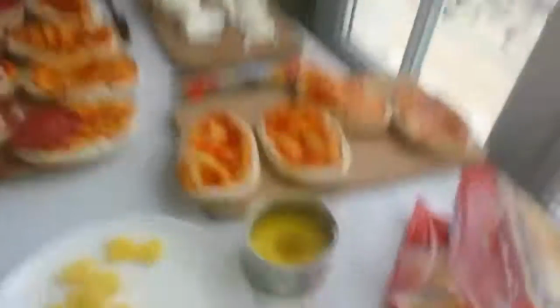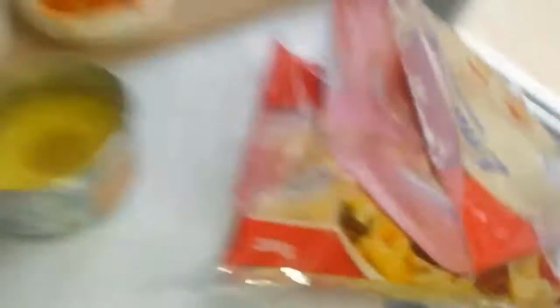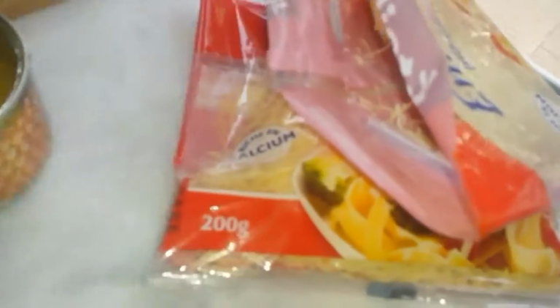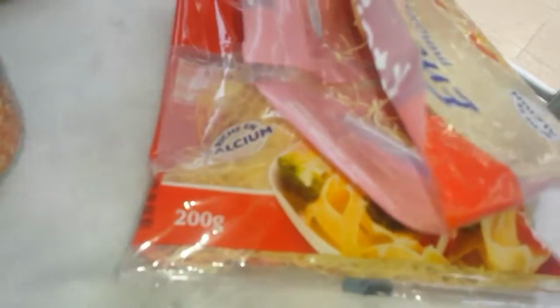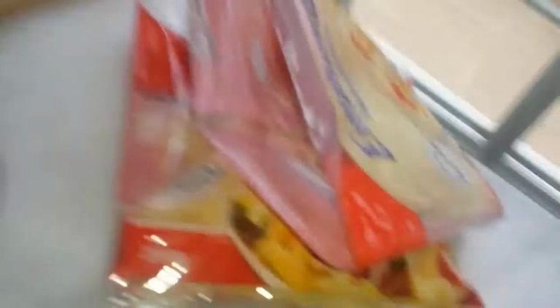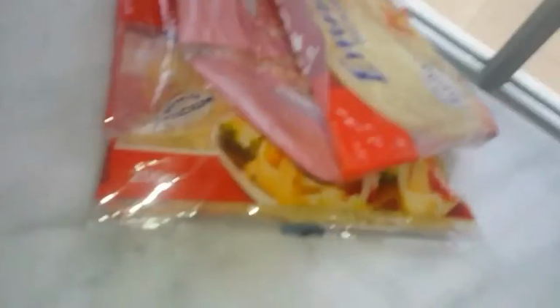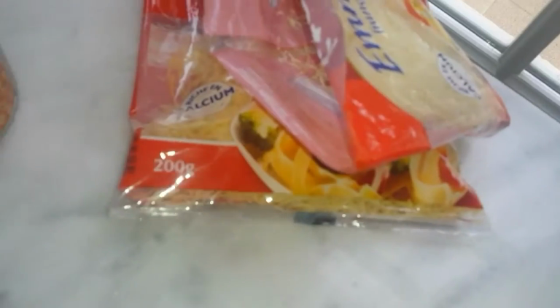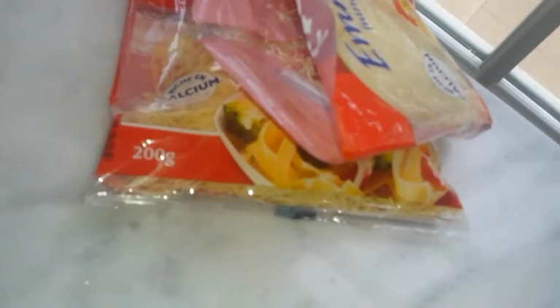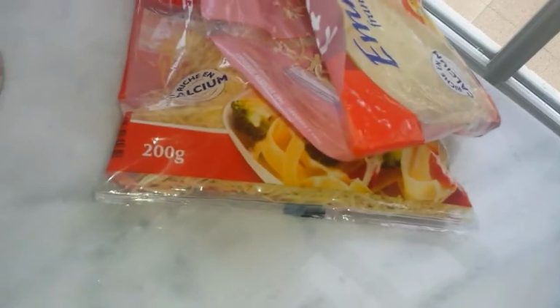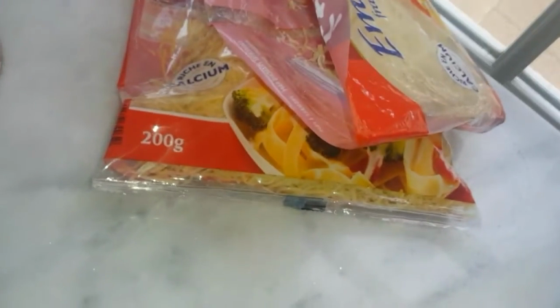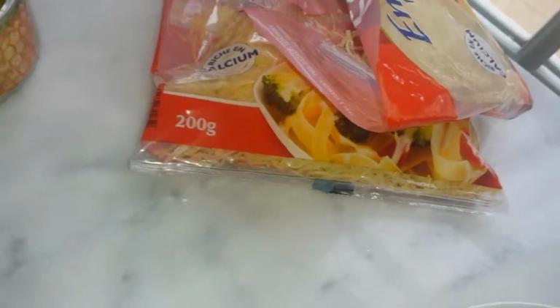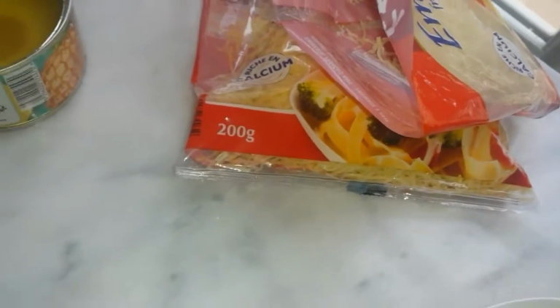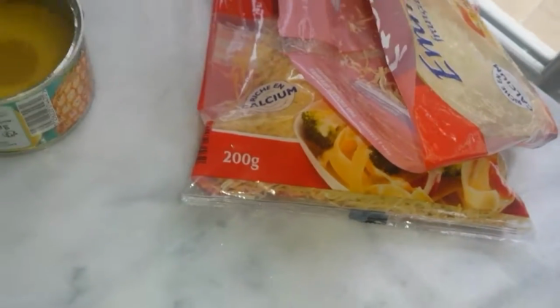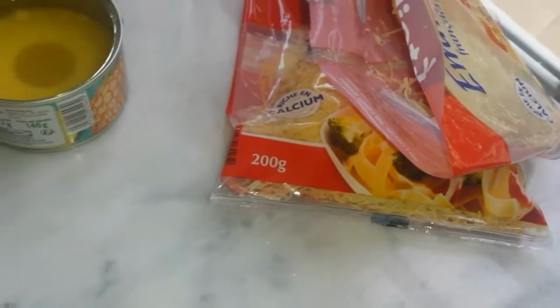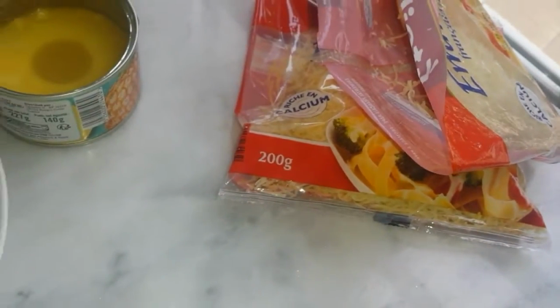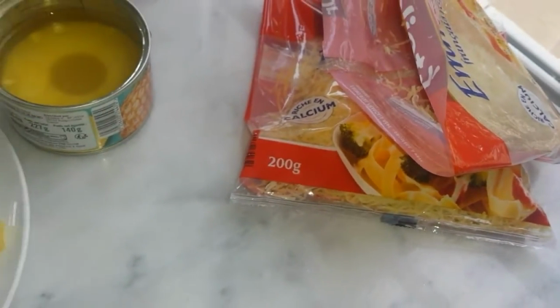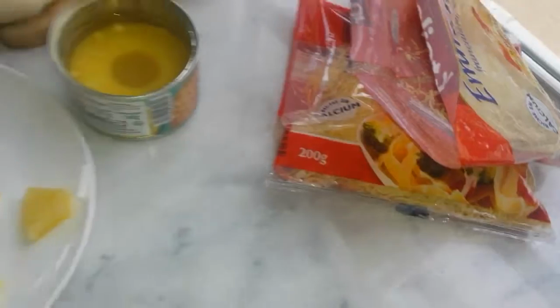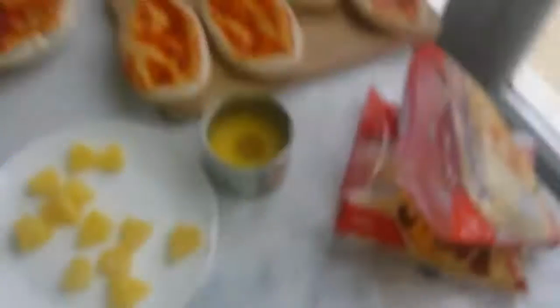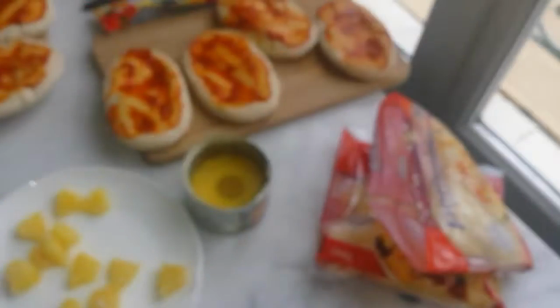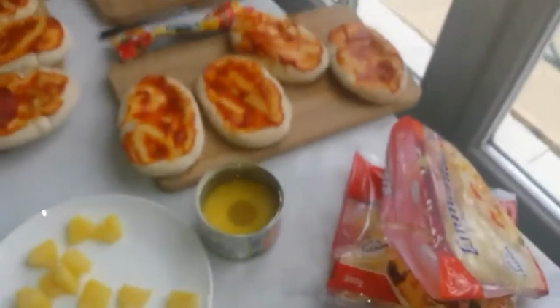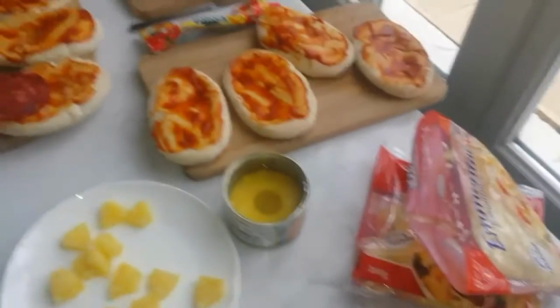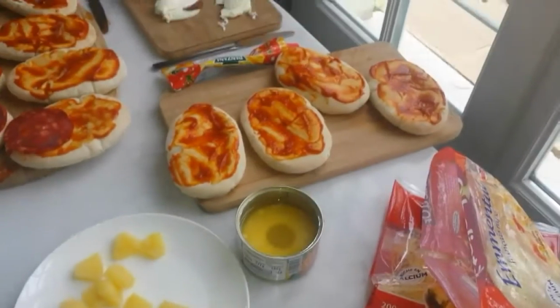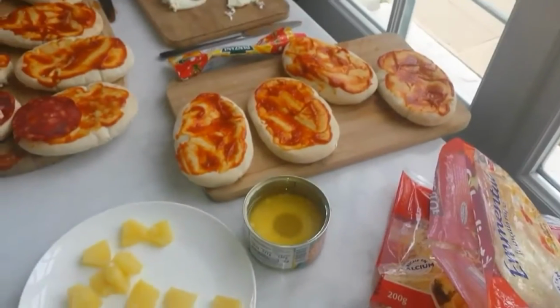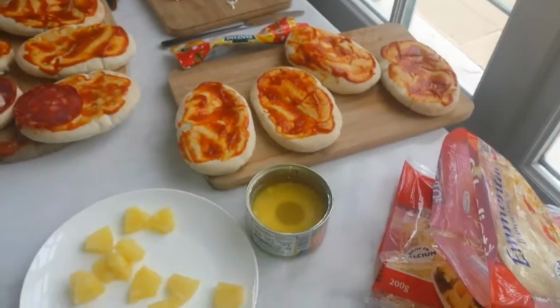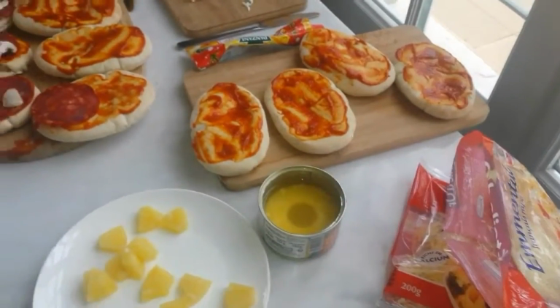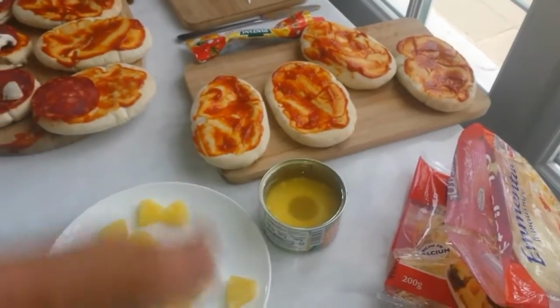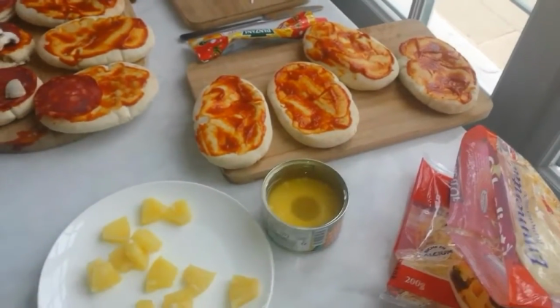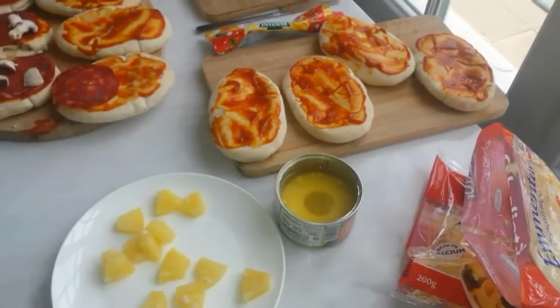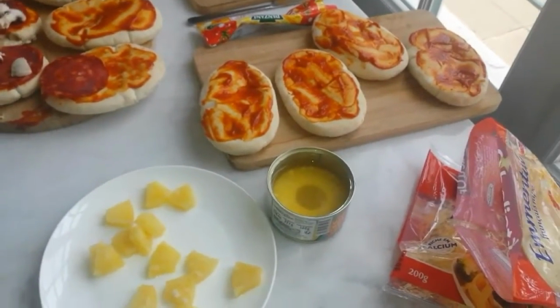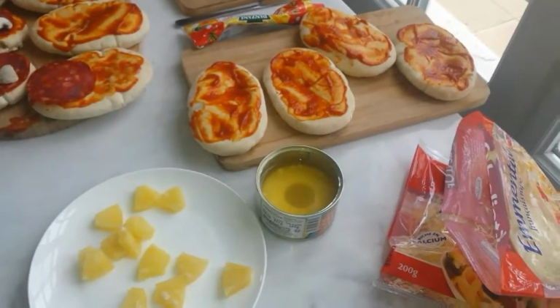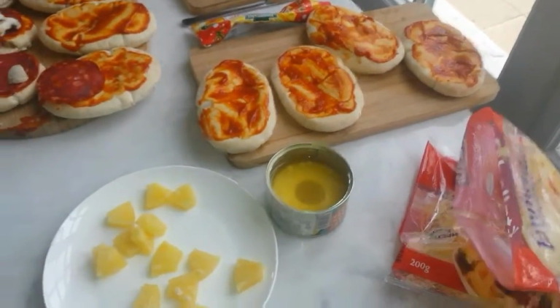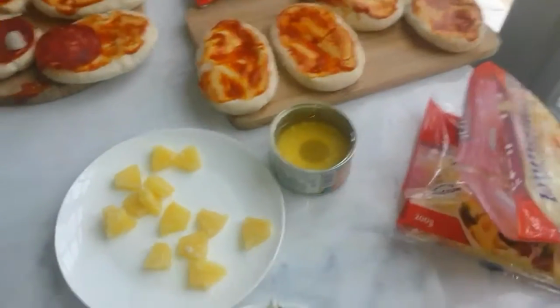But you must remember to put your cheese on last. Or you could do it double layered — two layers of cheese. Sounds nice, I might try that.